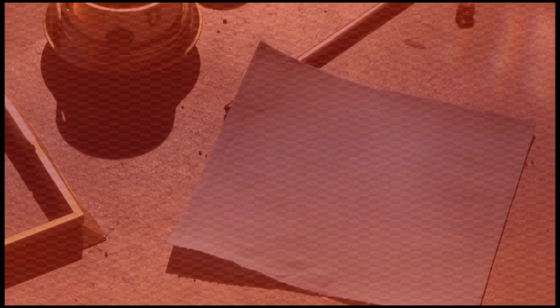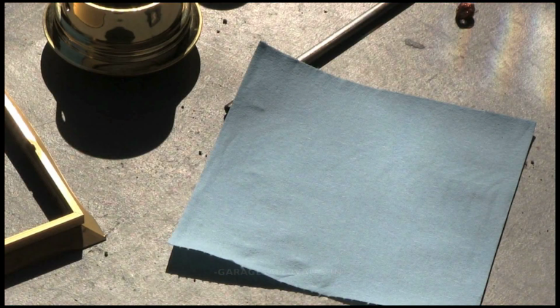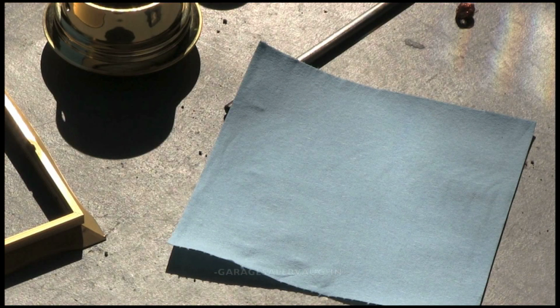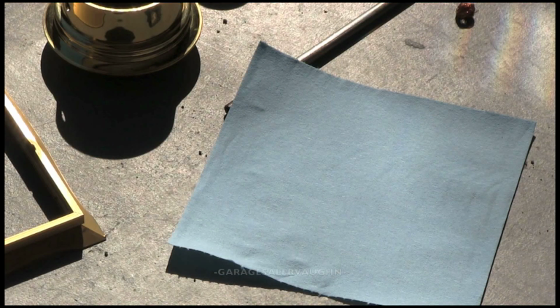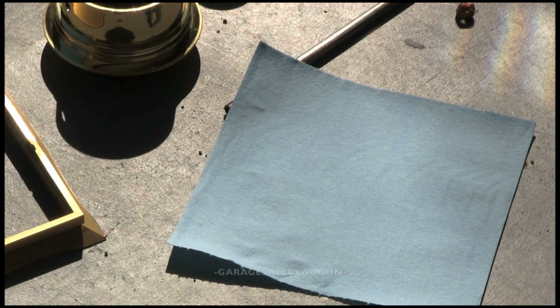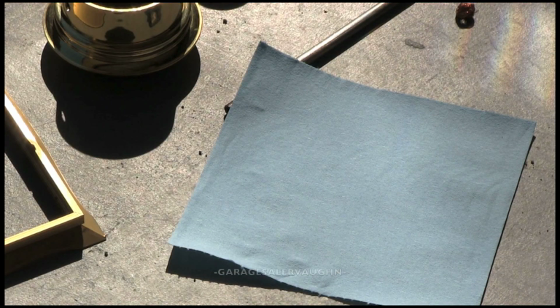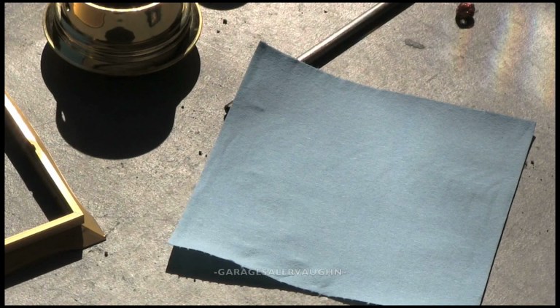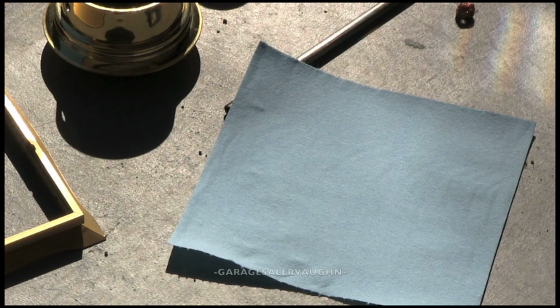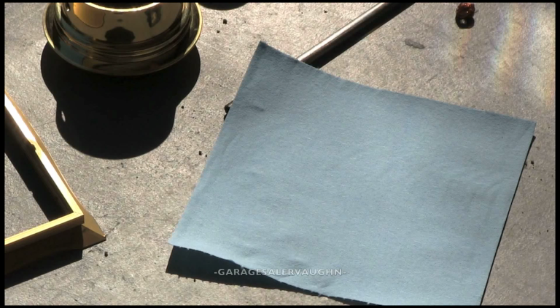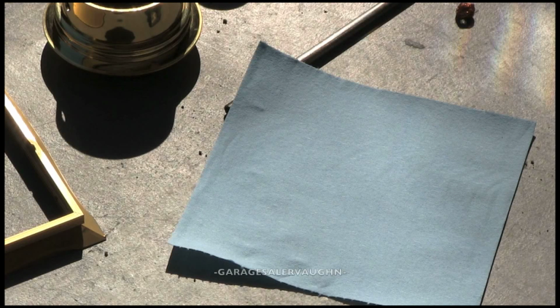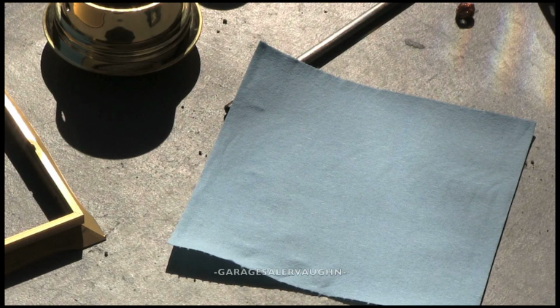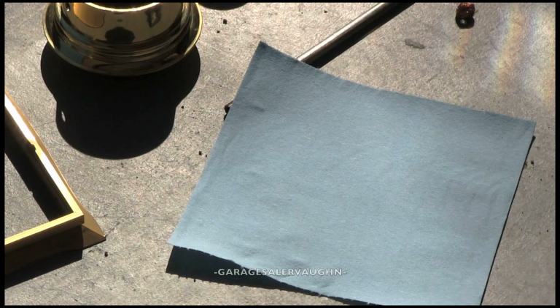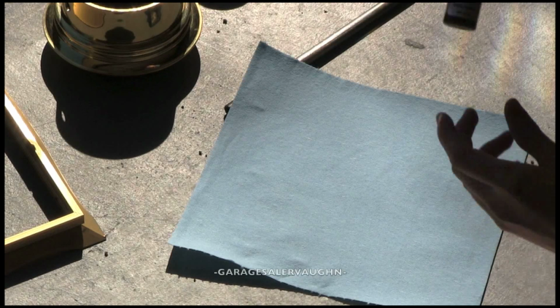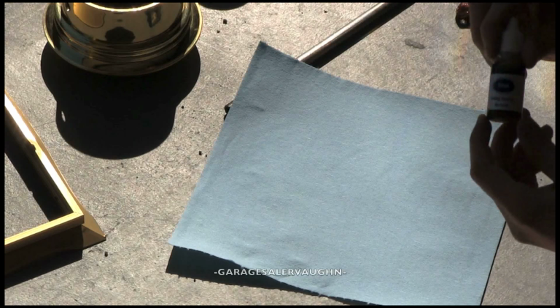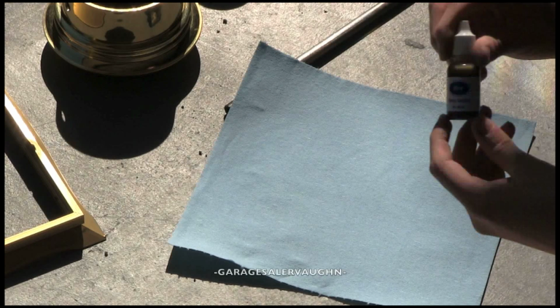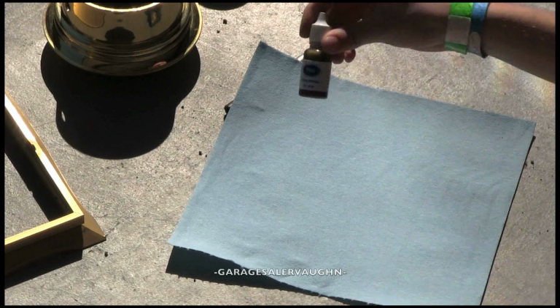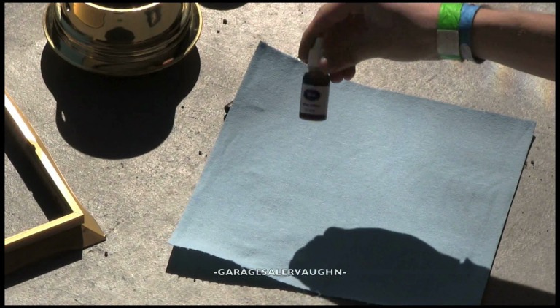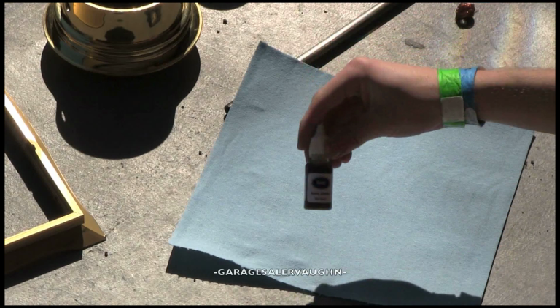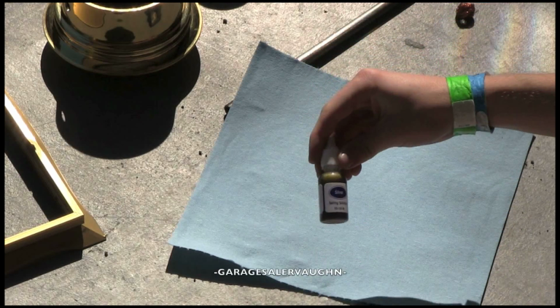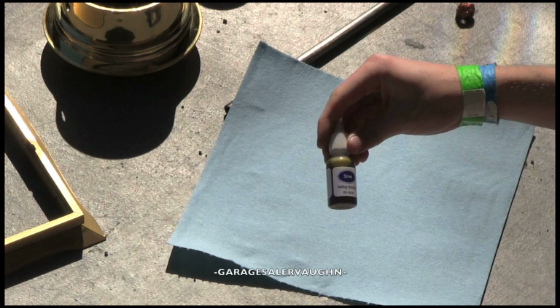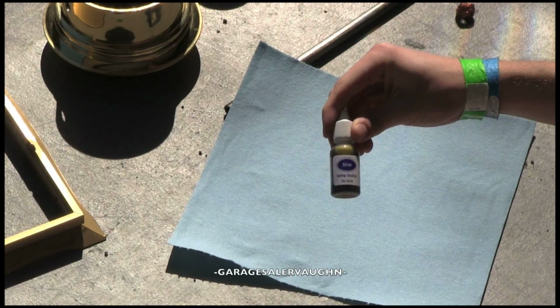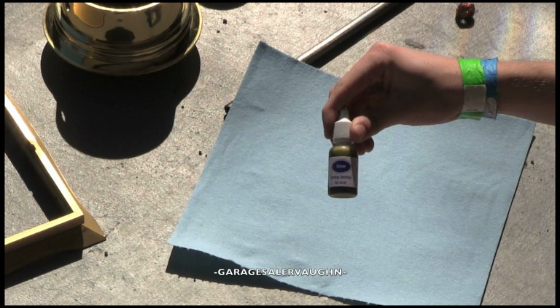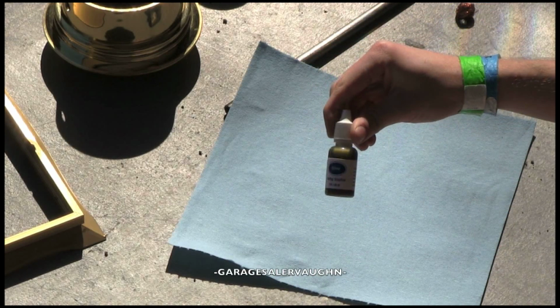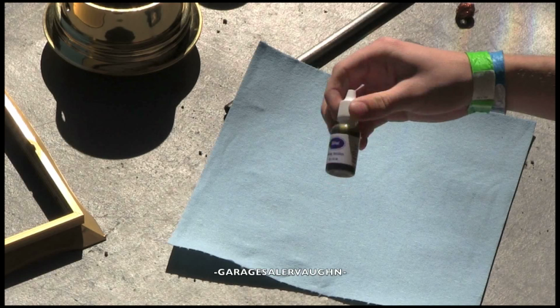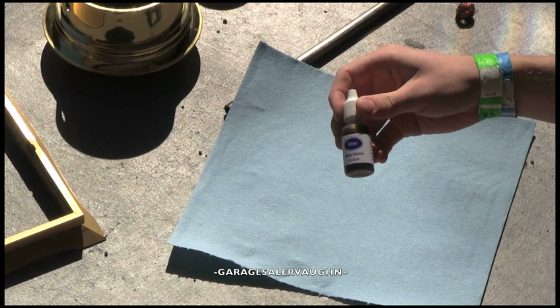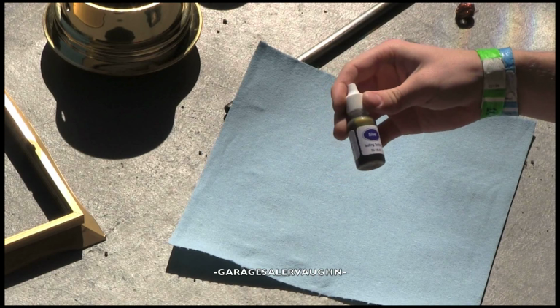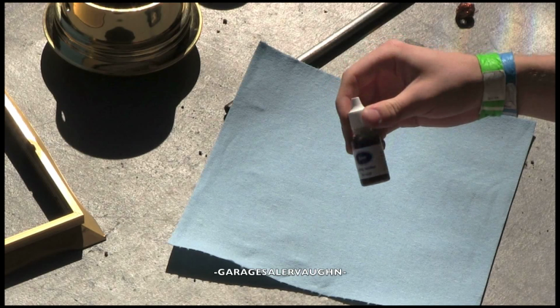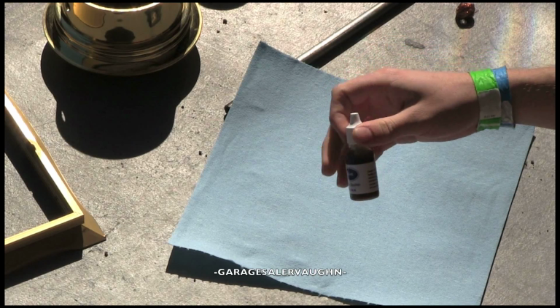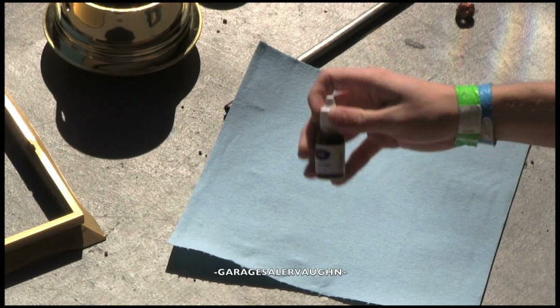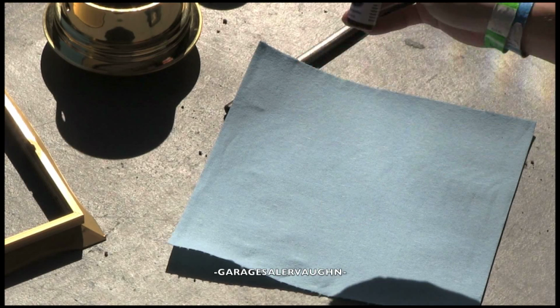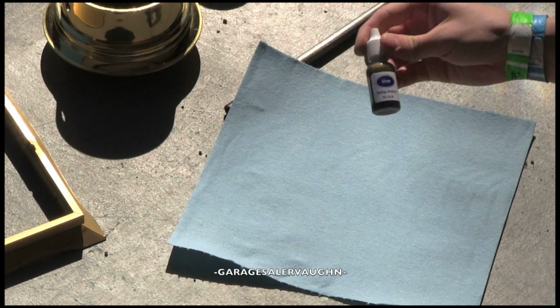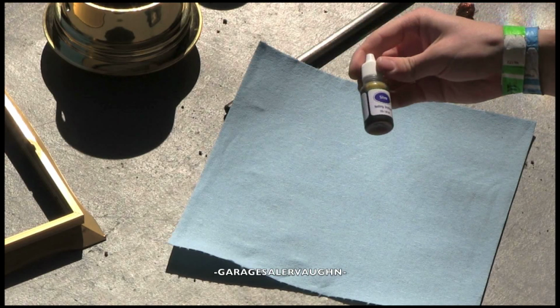Hey guys, Garage Sailor Vaughn here, and I have some silver testing solution, and I'm going to test different metals.